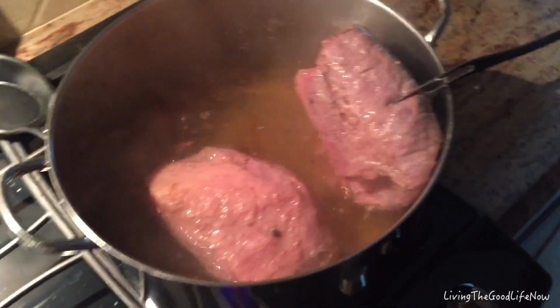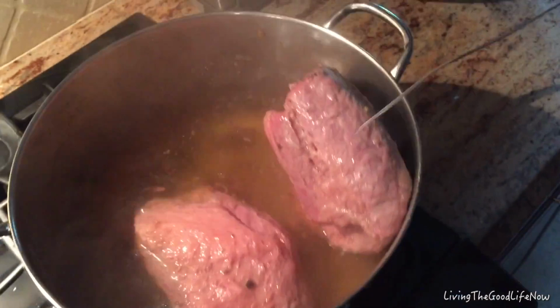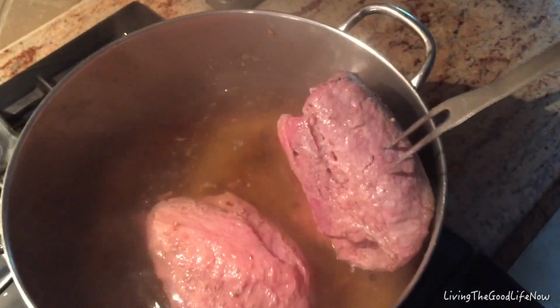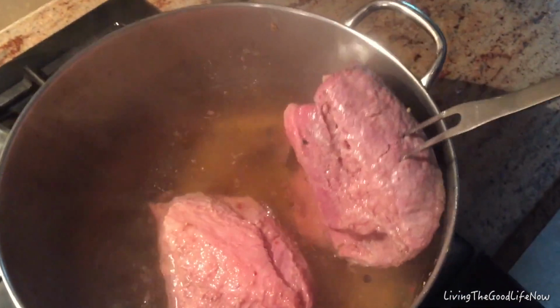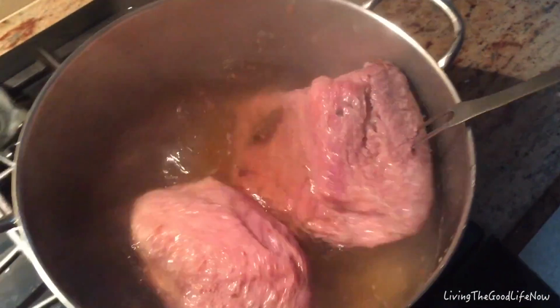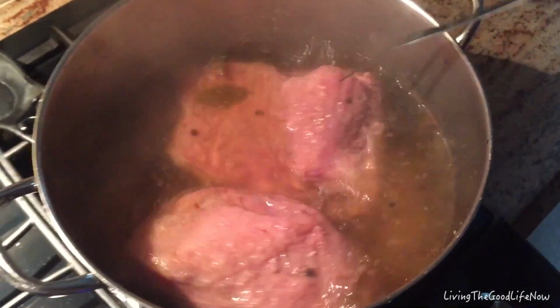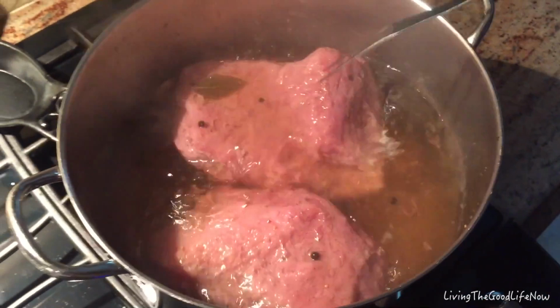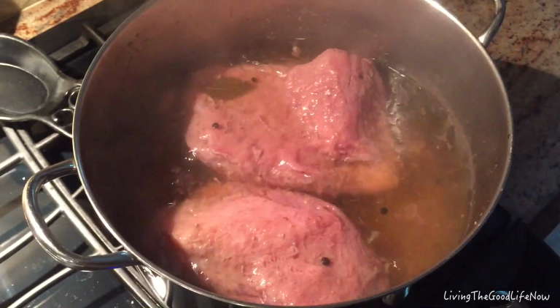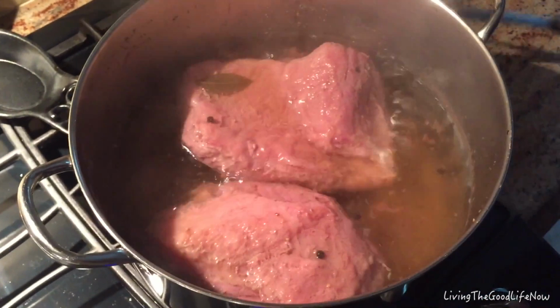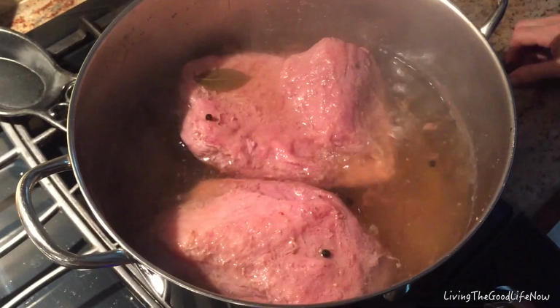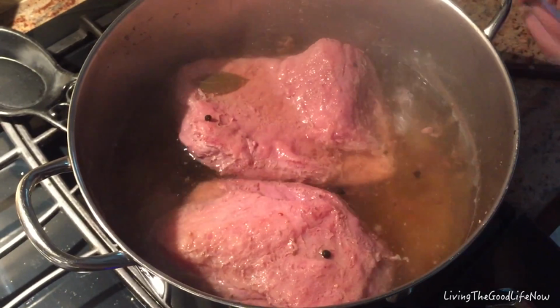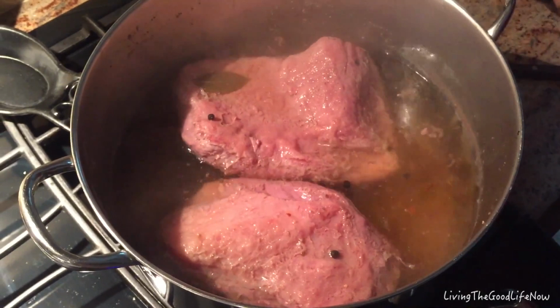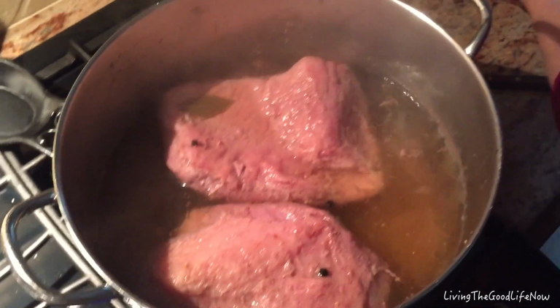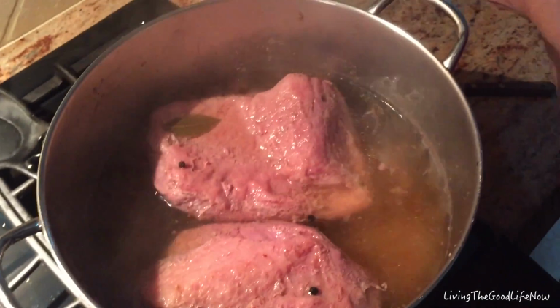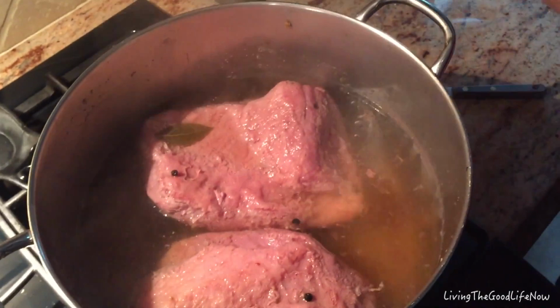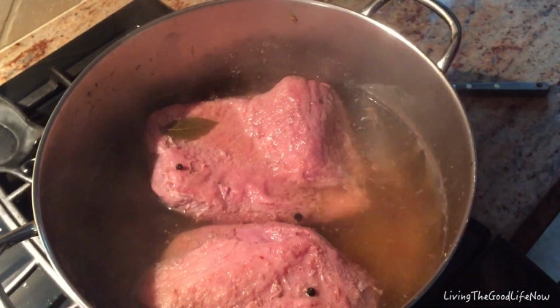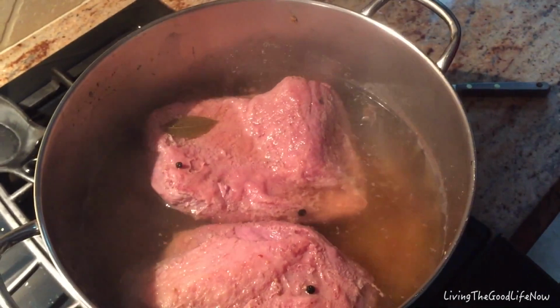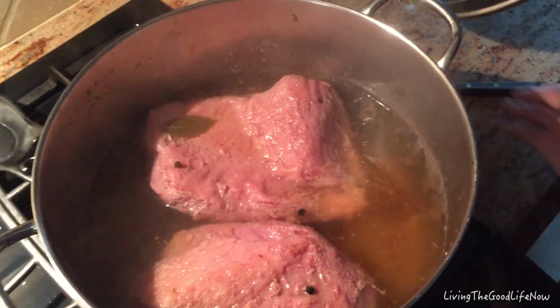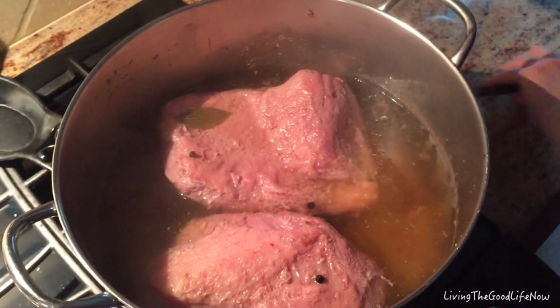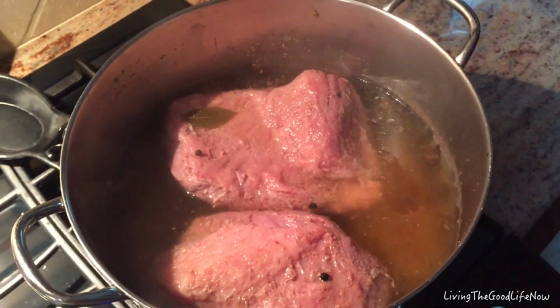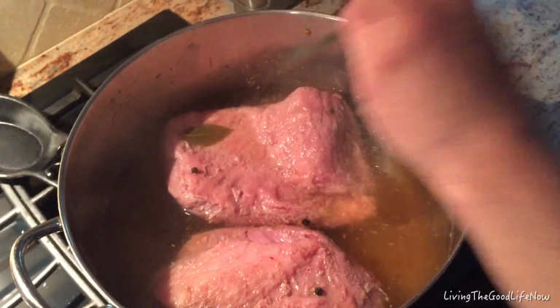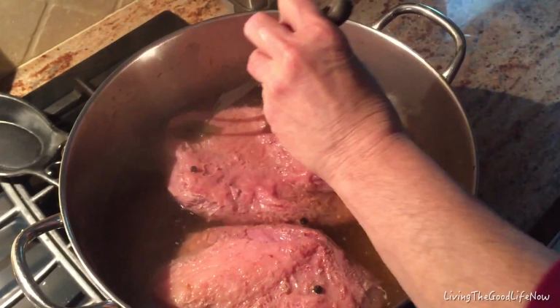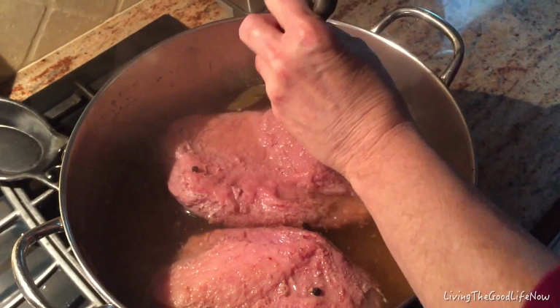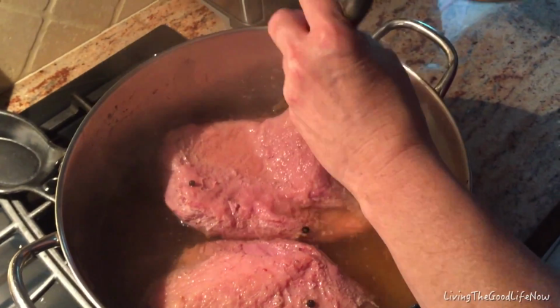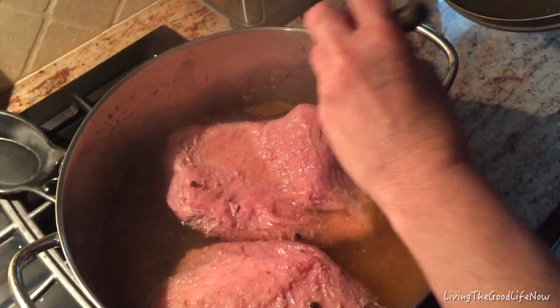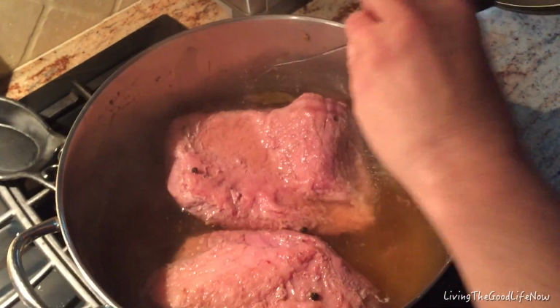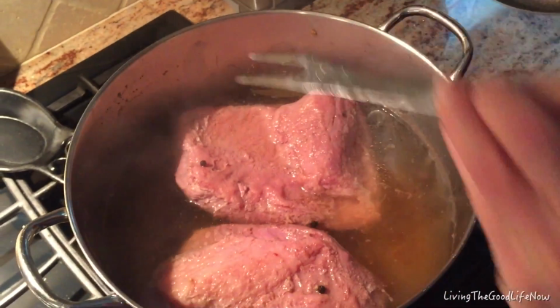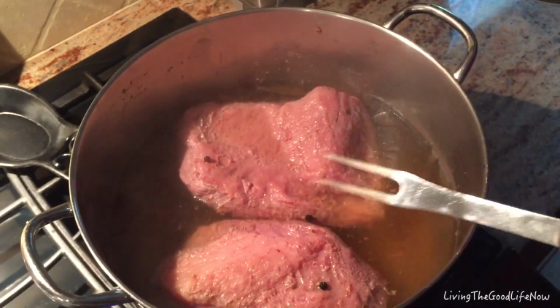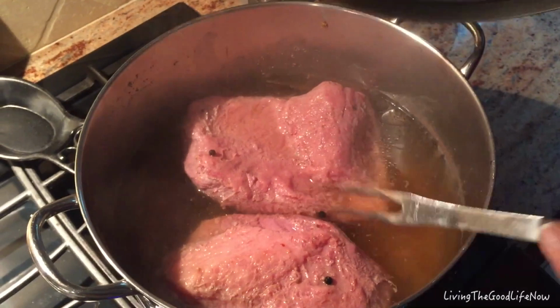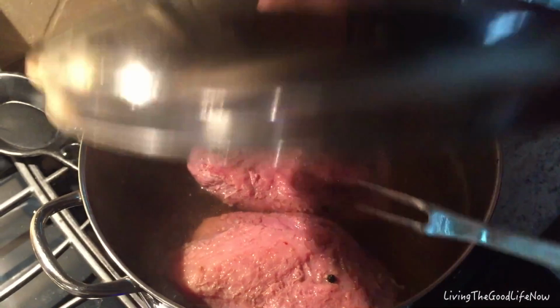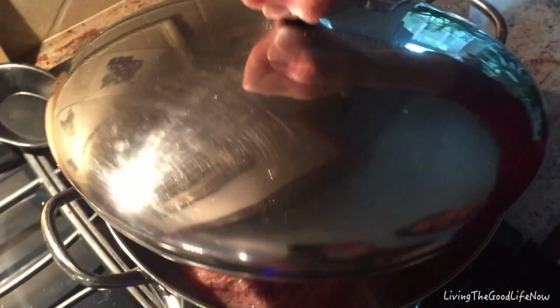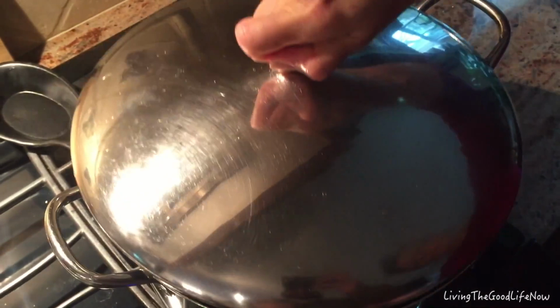After just a couple of hours, I flip them over, and you can tell they're still kind of hard but they're starting to get tender. So we just keep going with it — be patient, because it's well worth it.